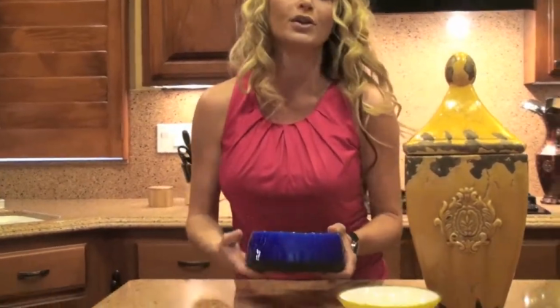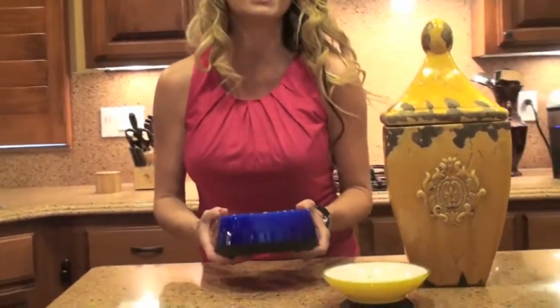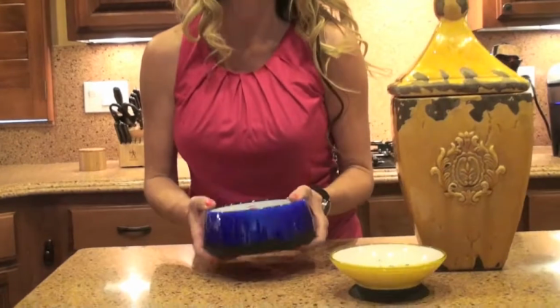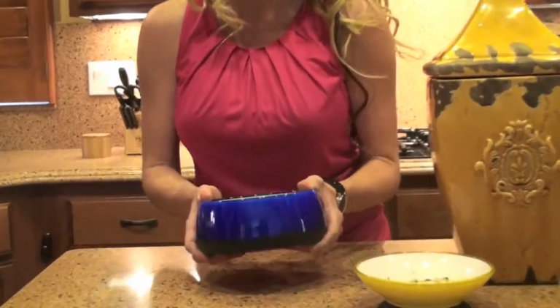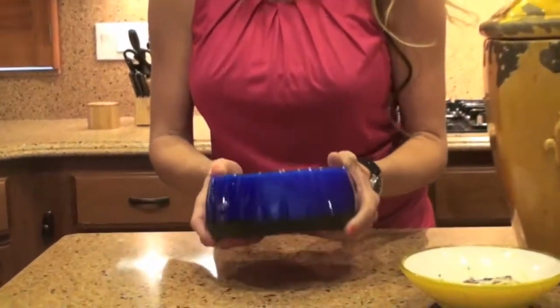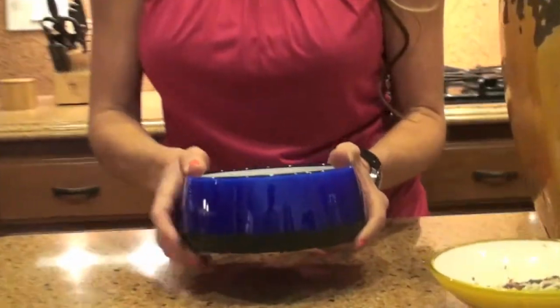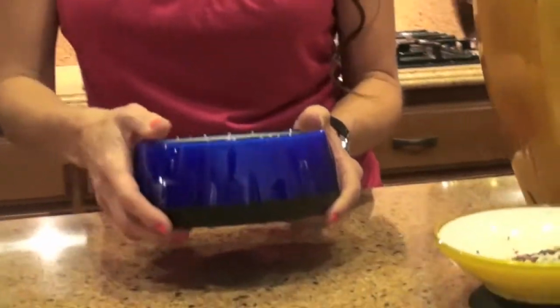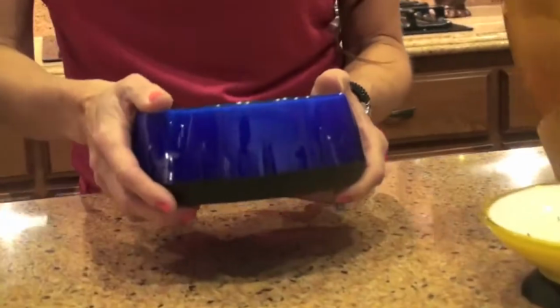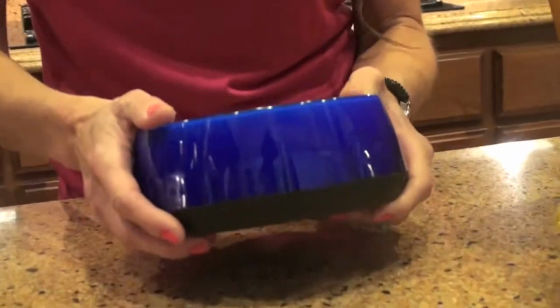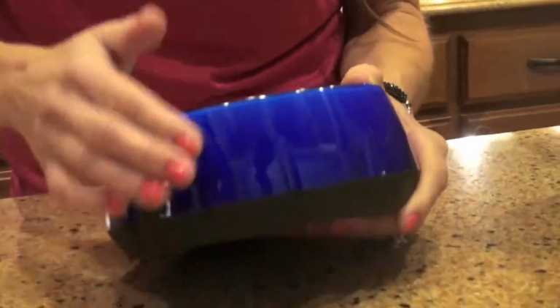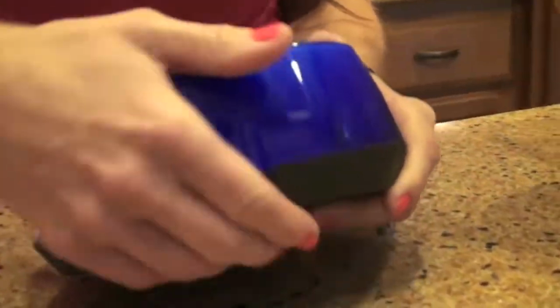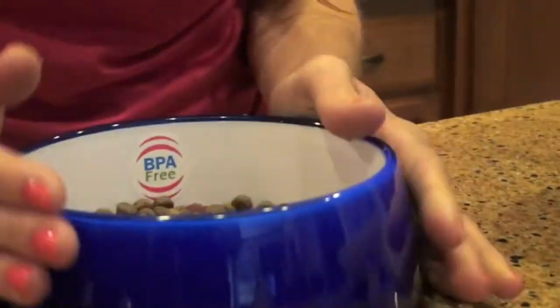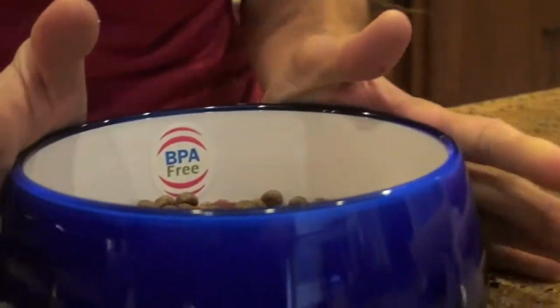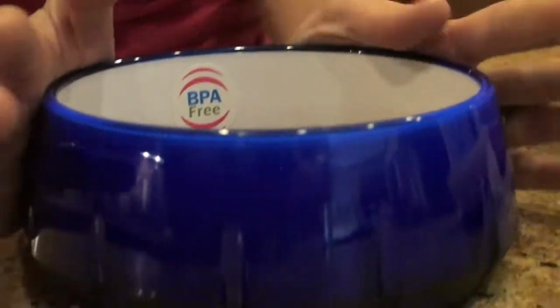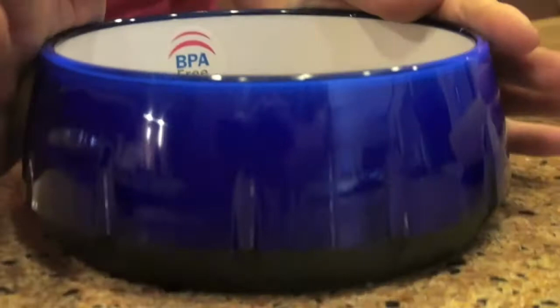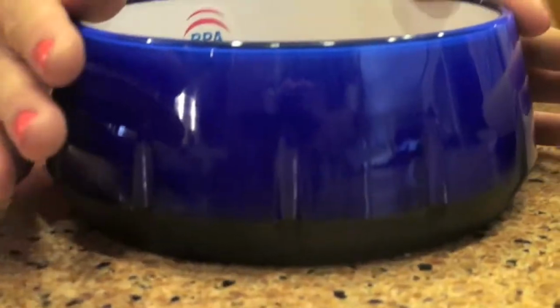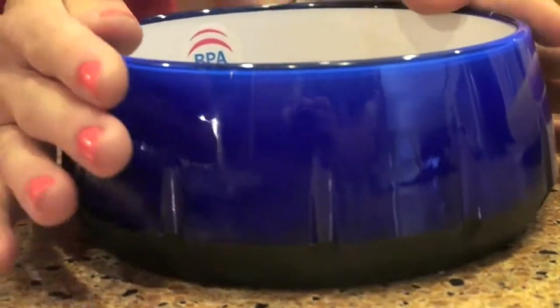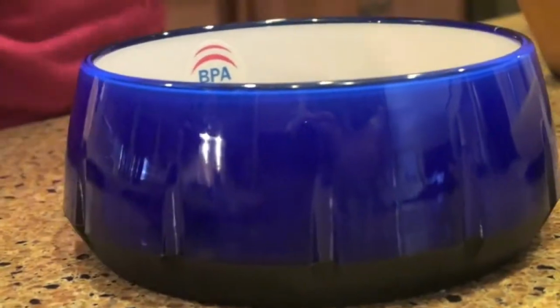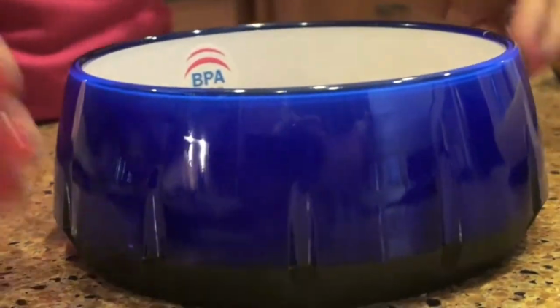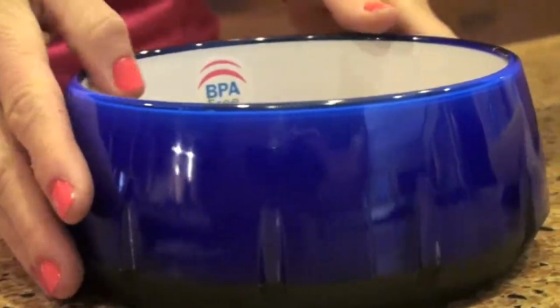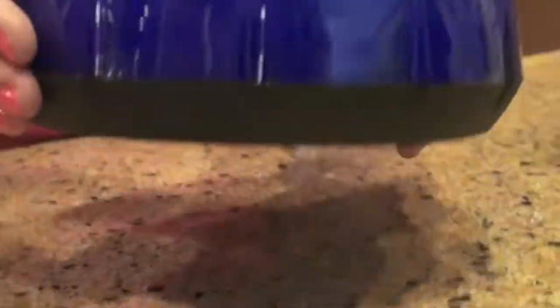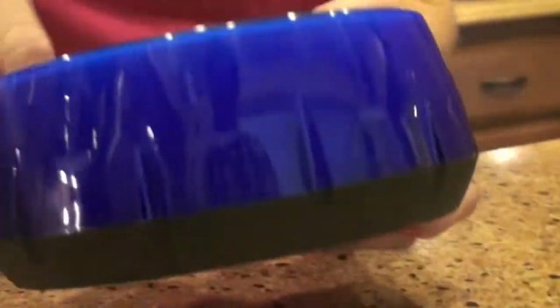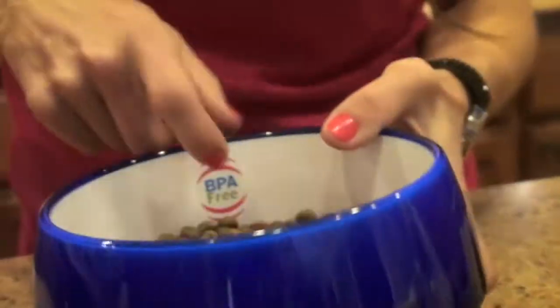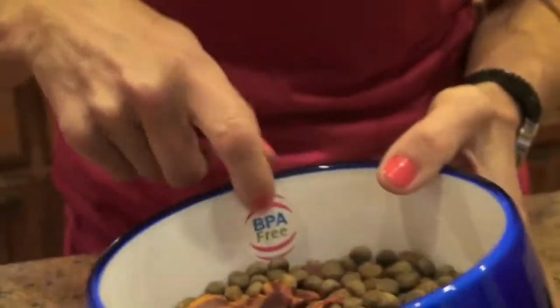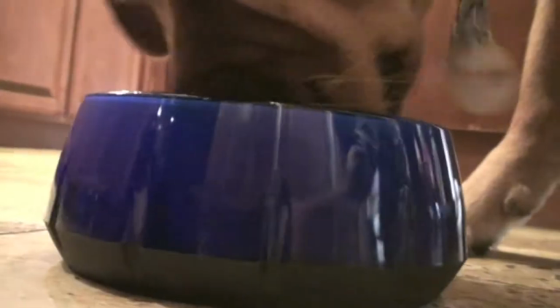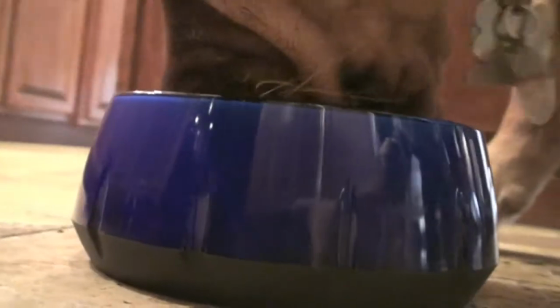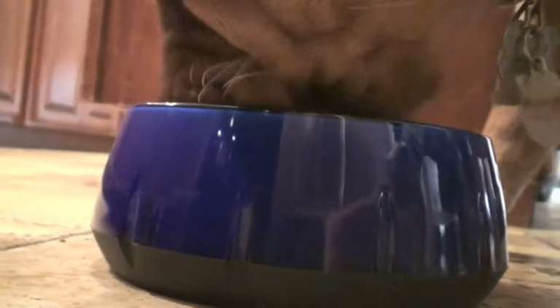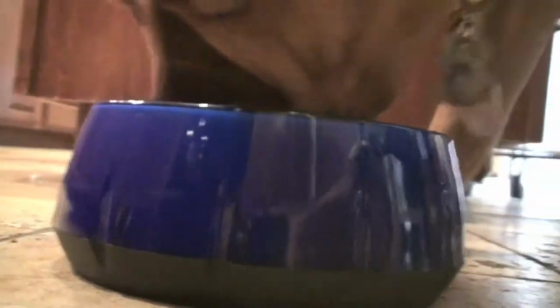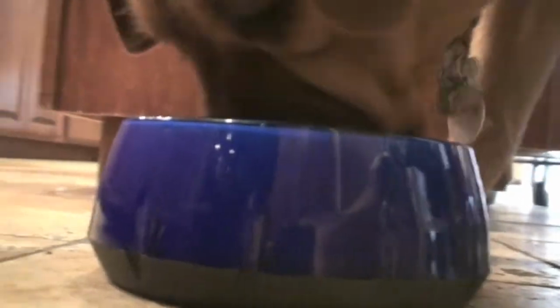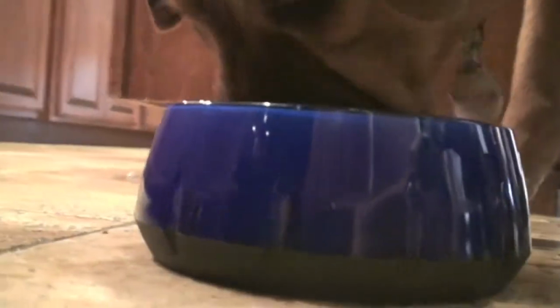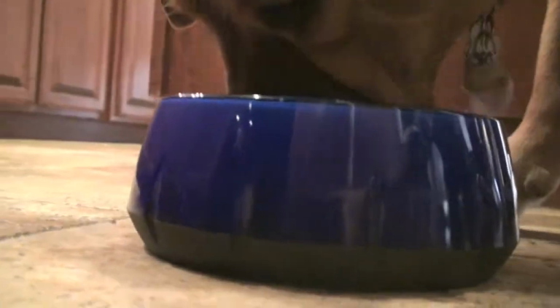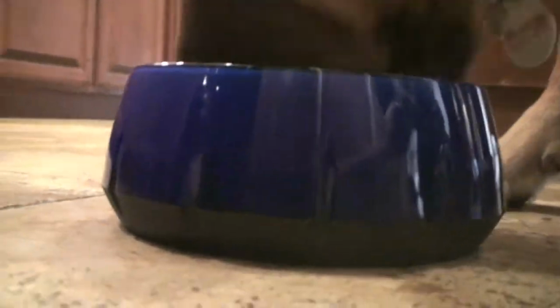This is a bigger bowl called True Blue, and you can see just bright, brilliant colors — again with the same characteristics: the non-skid bottom that even my hundred-pound lab isn't going to be able to push across the floor, and again BPA free. So it's a really beautiful product, but also healthy.